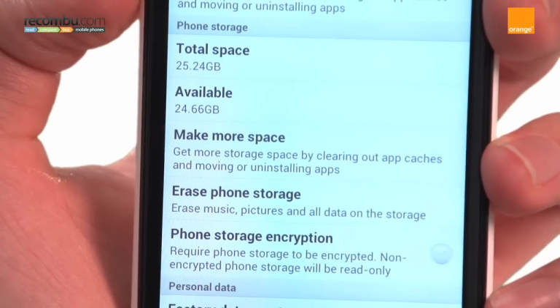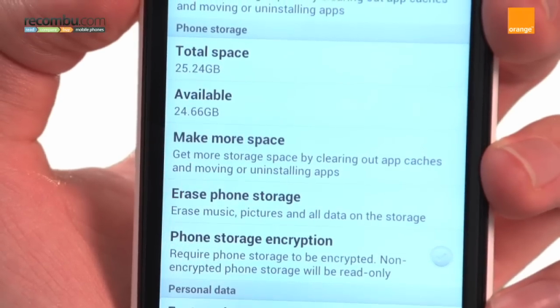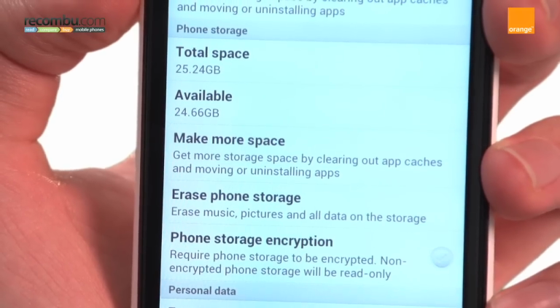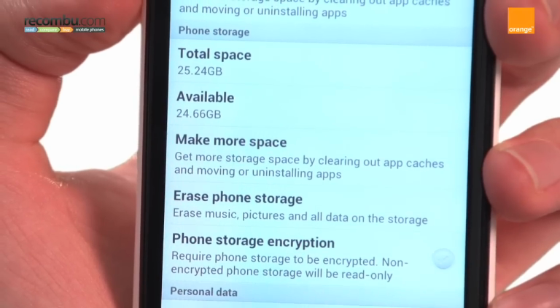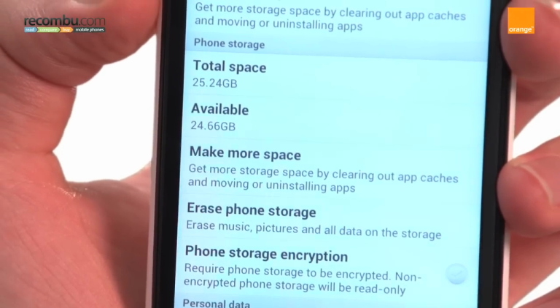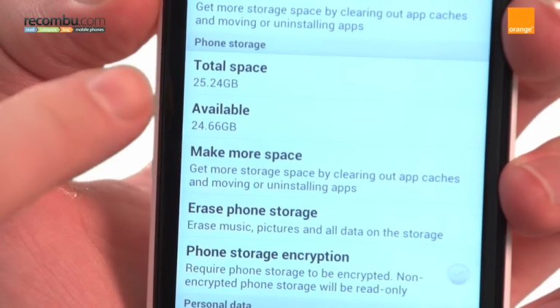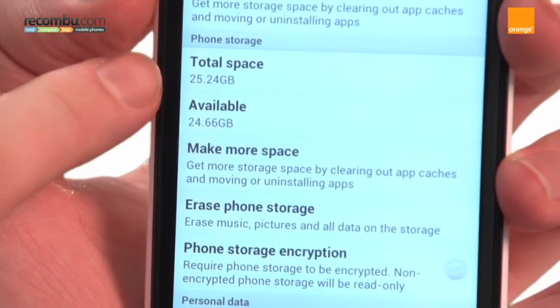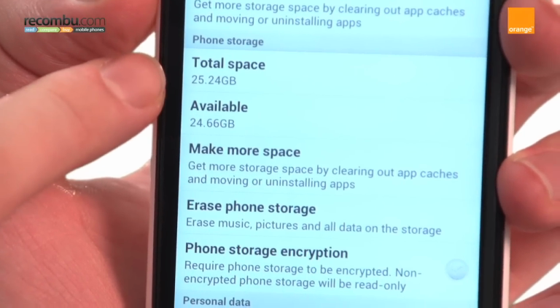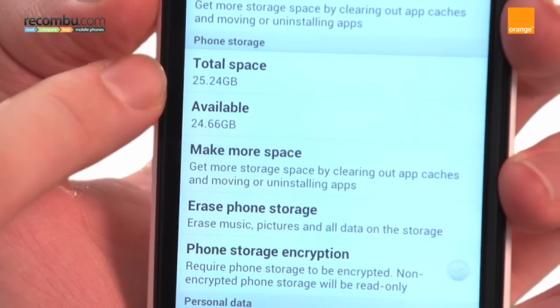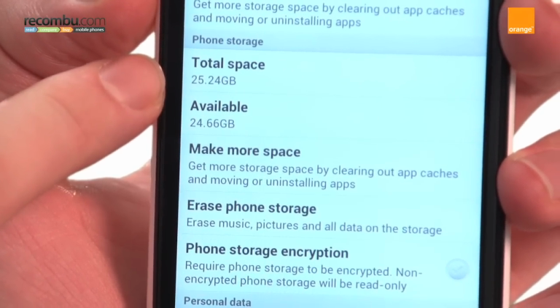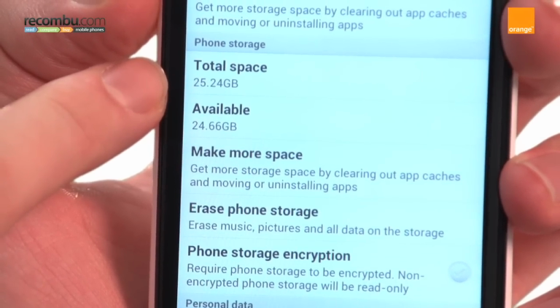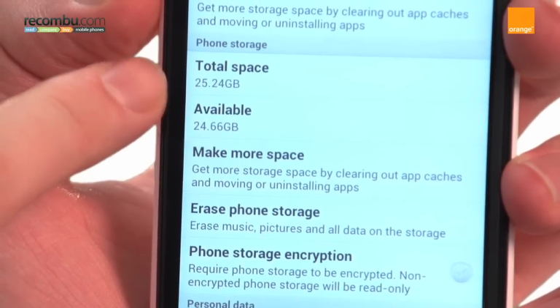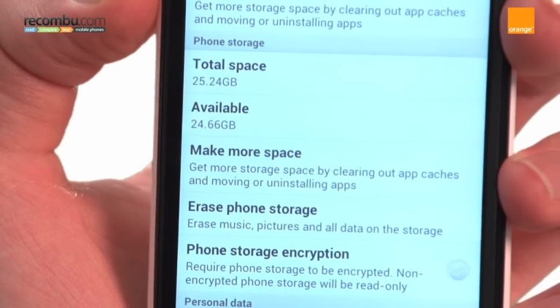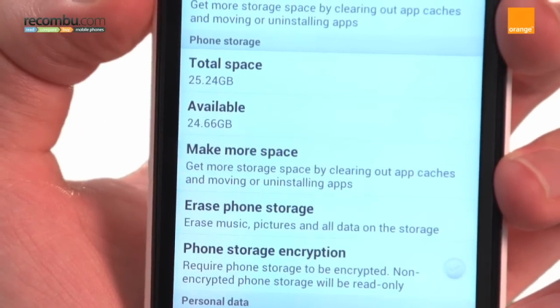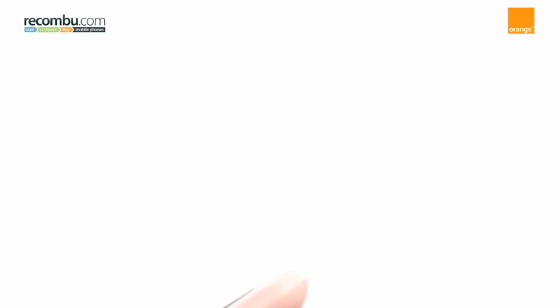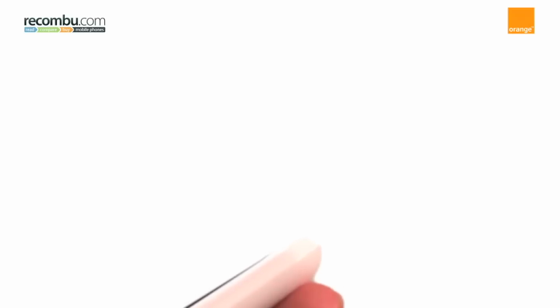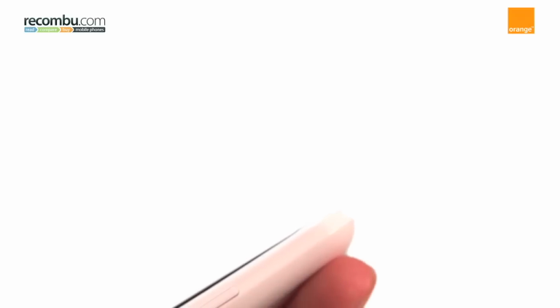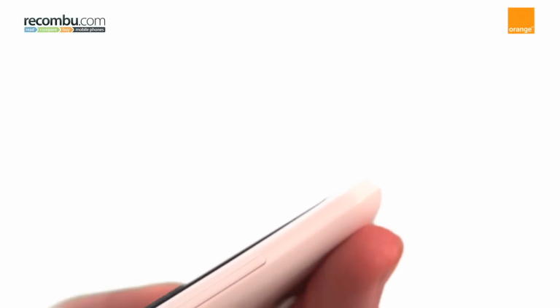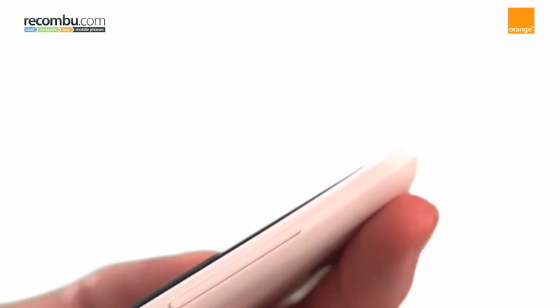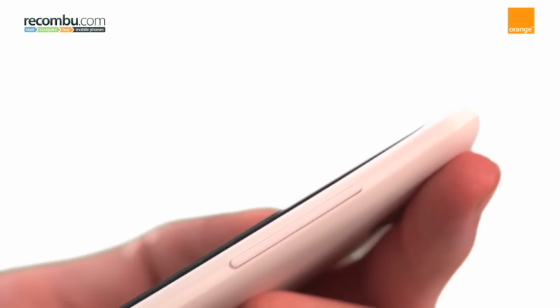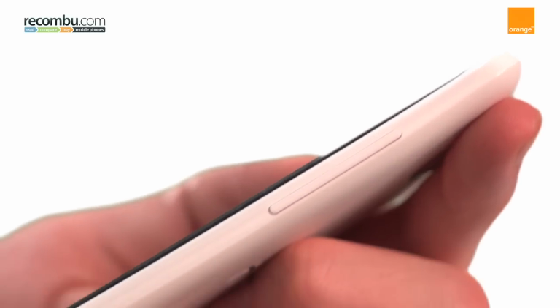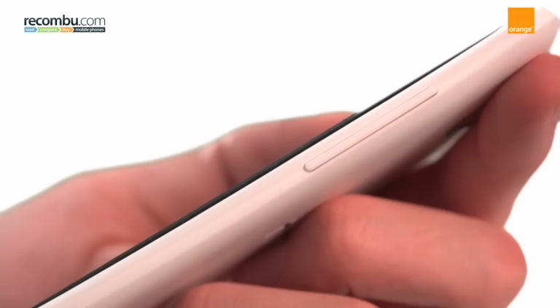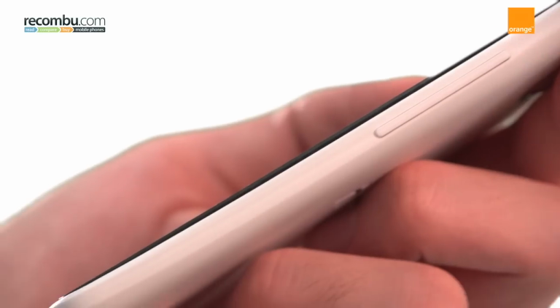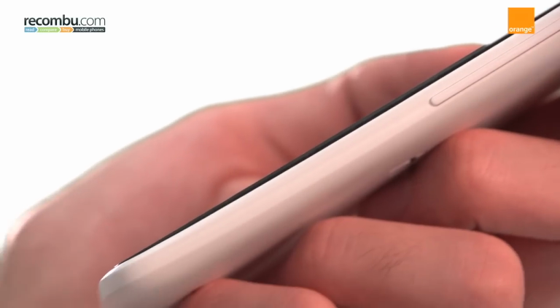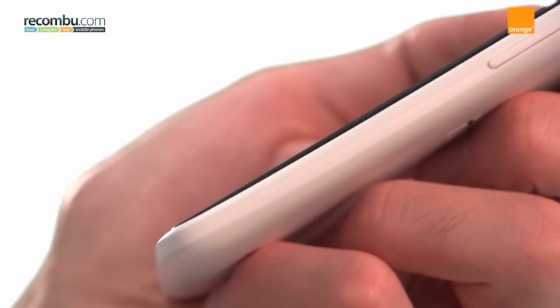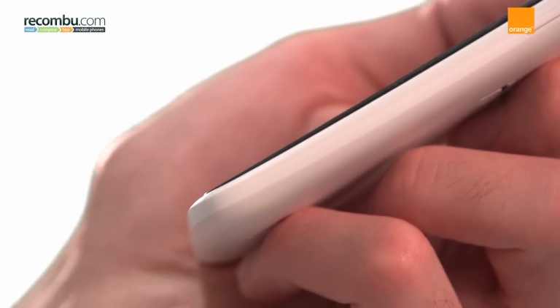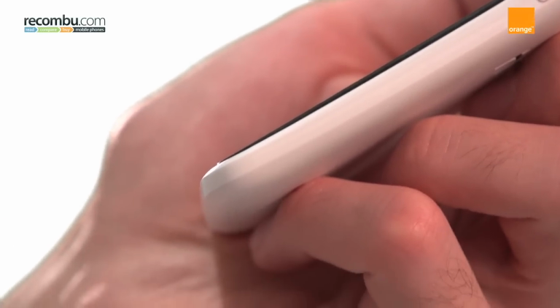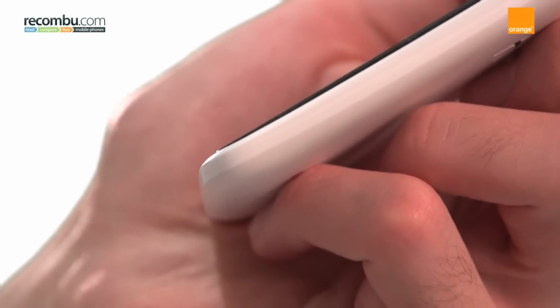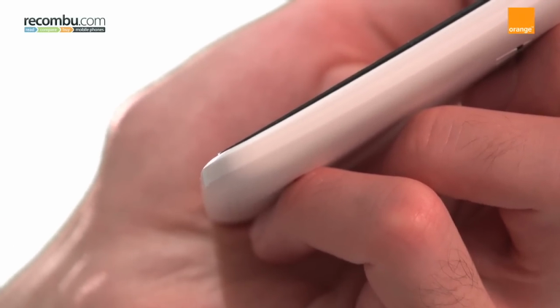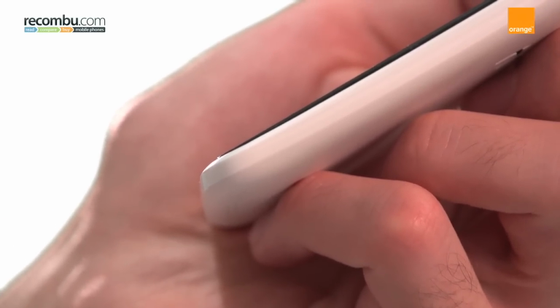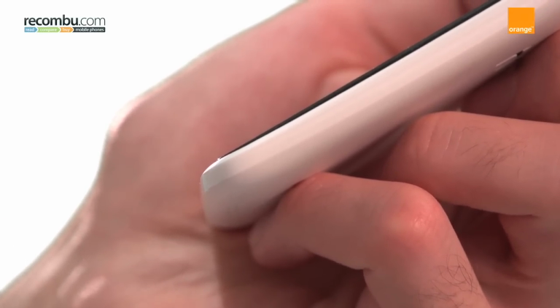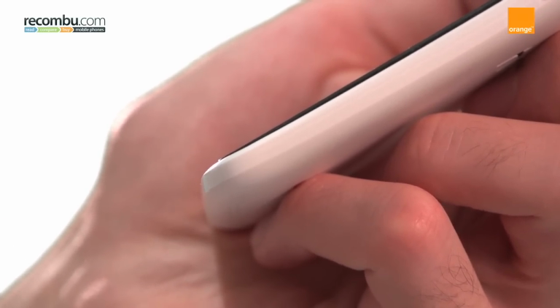There's 32 gigabytes of internal memory which can hold oodles of music and movies. While the One X isn't expandable, it also comes with 25 gigabytes of Dropbox storage so you can back up all your content to the cloud.